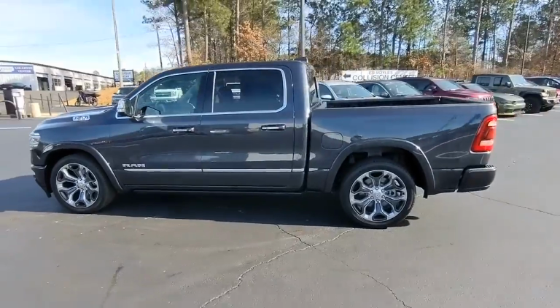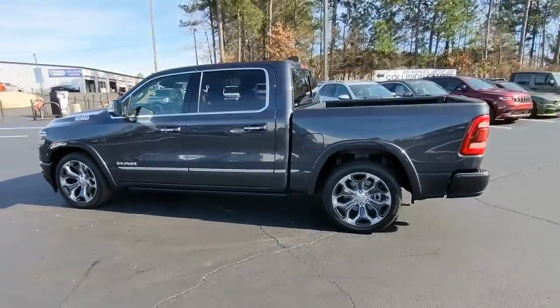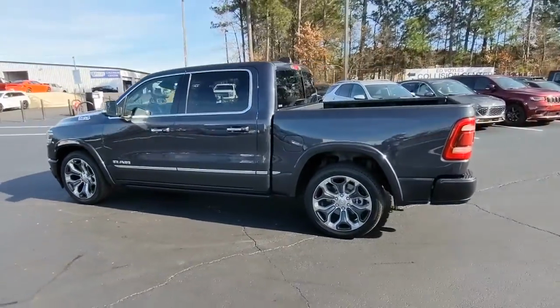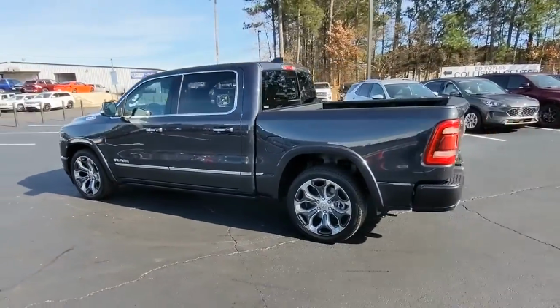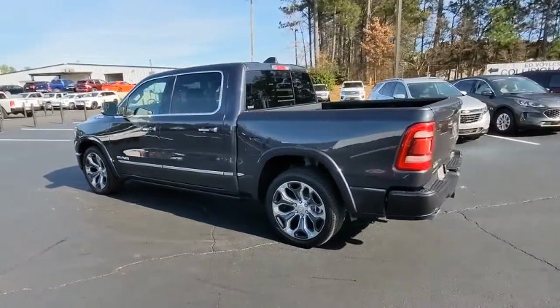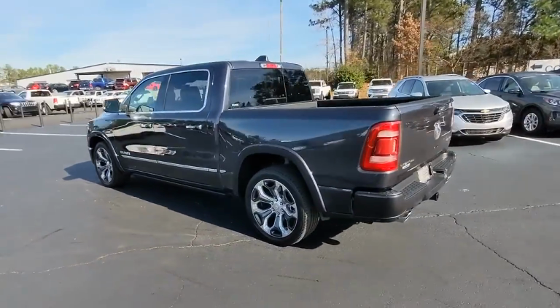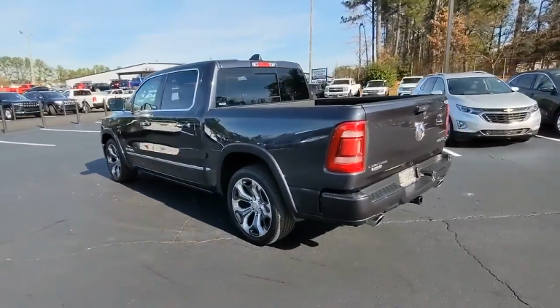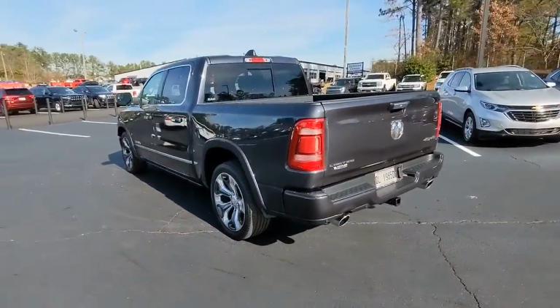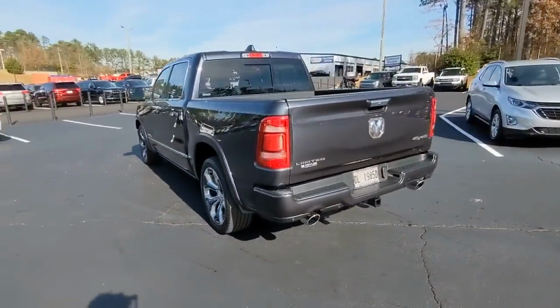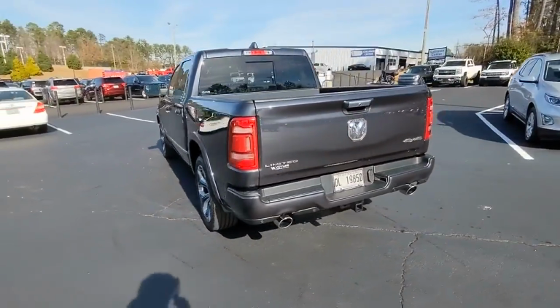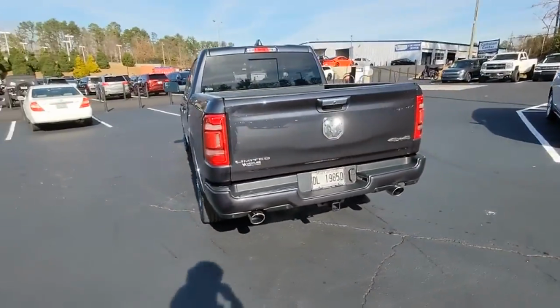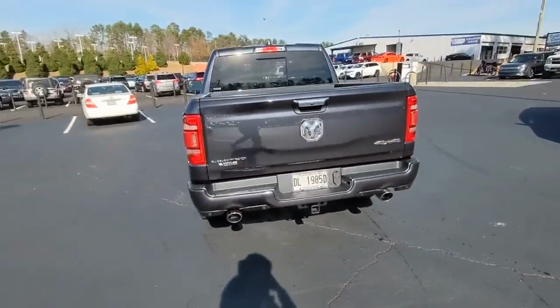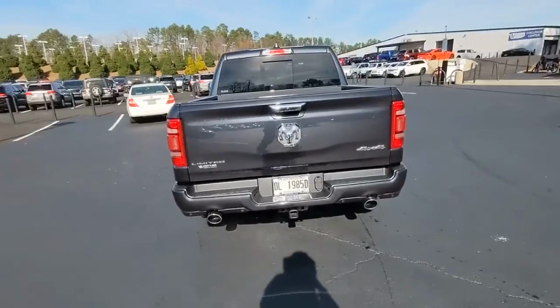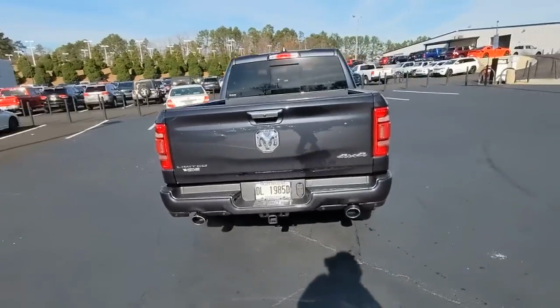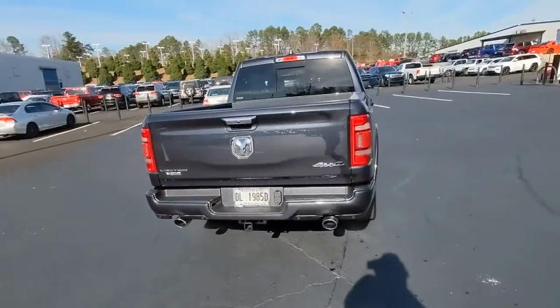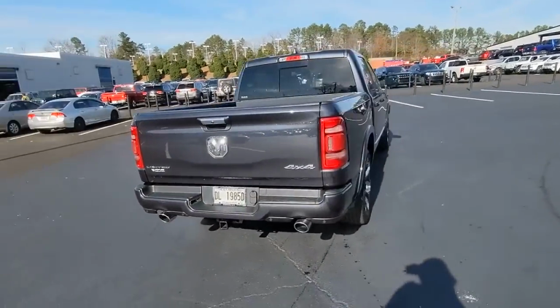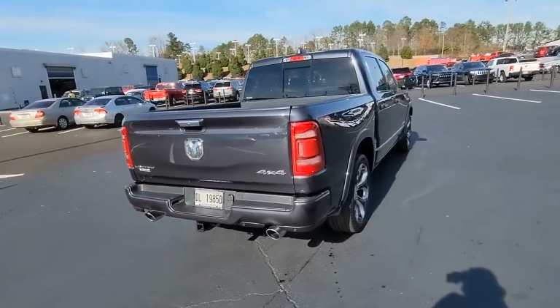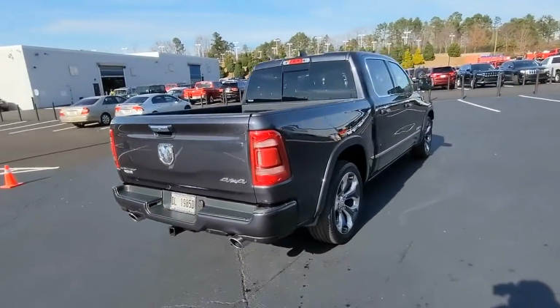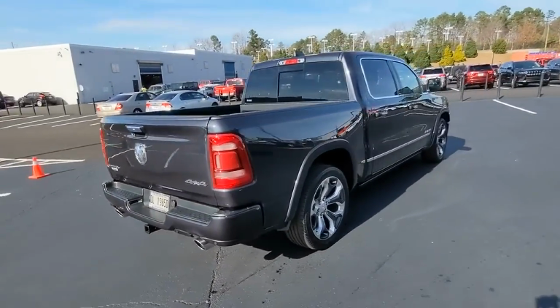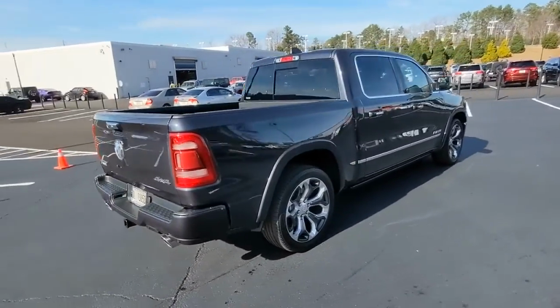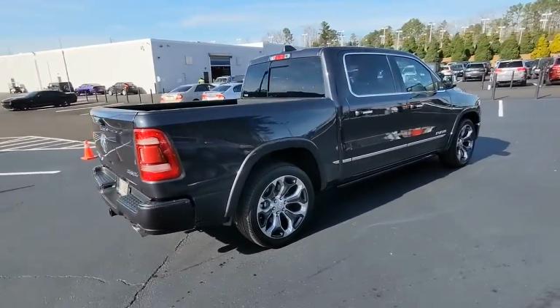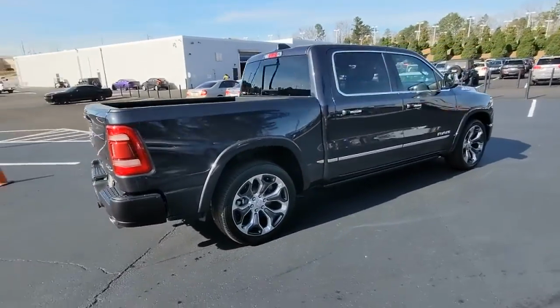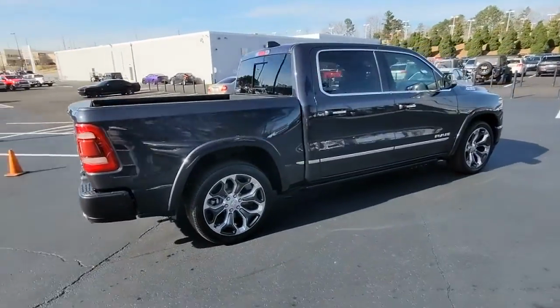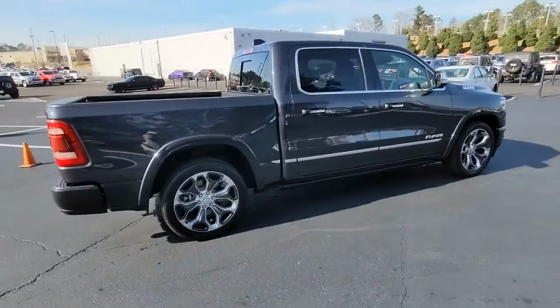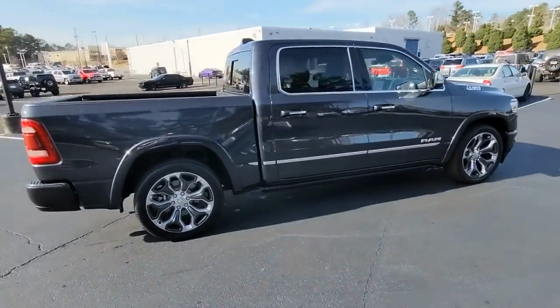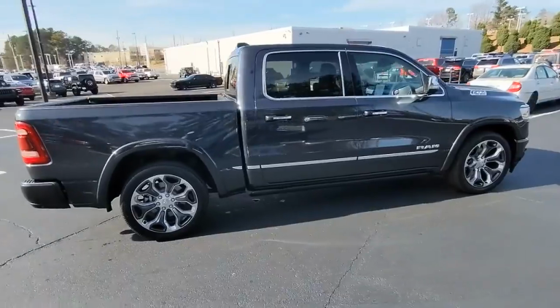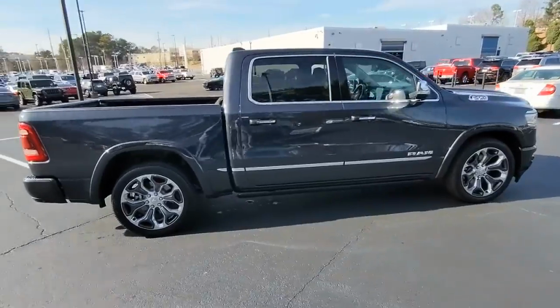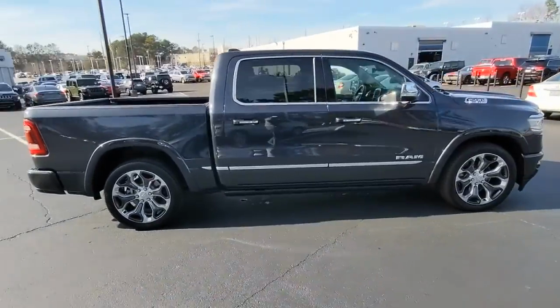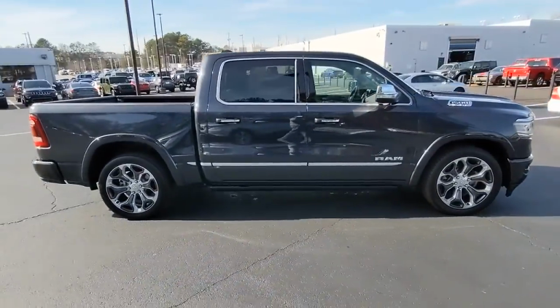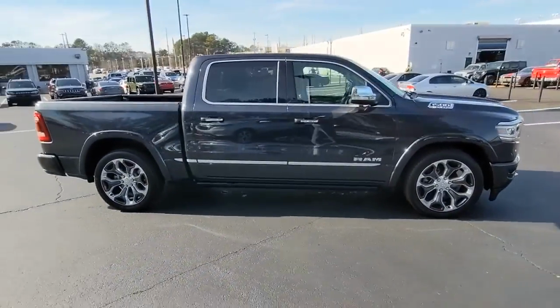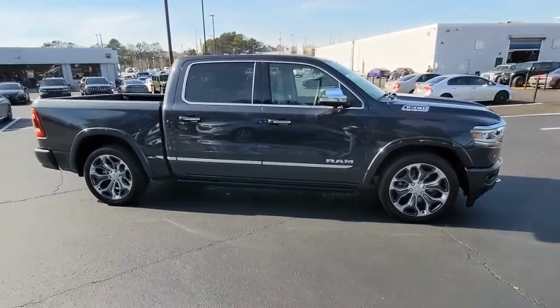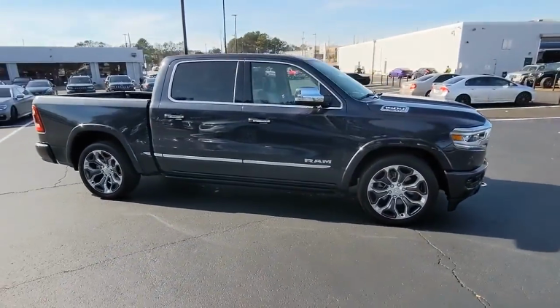Keyless entry, navigation system, four-wheel drive, fog lamps, remote engine start, wood grain interior trim, keyless start, heated rear seat, cooled front seat, power passenger seat.